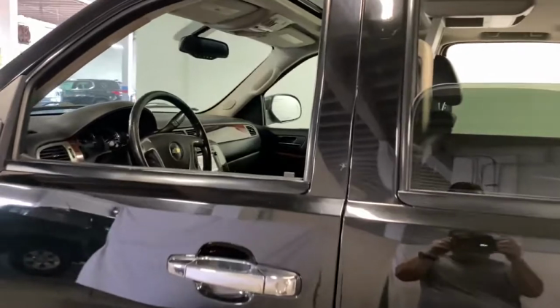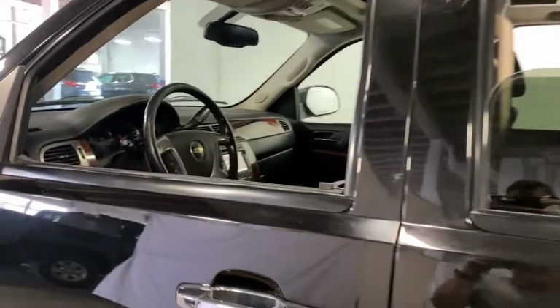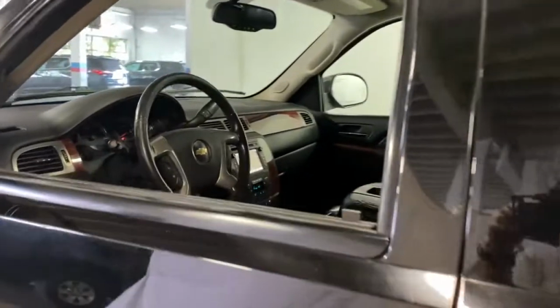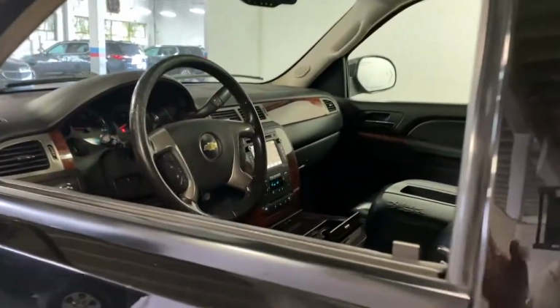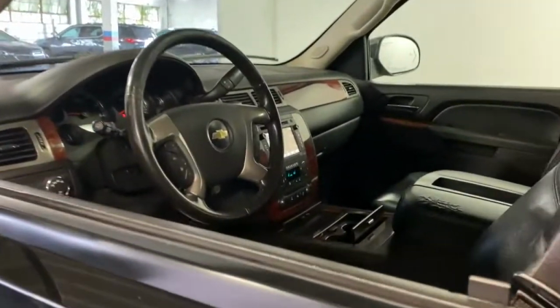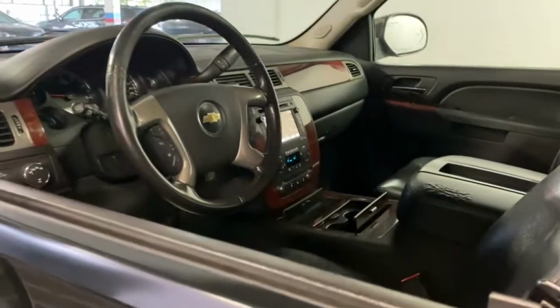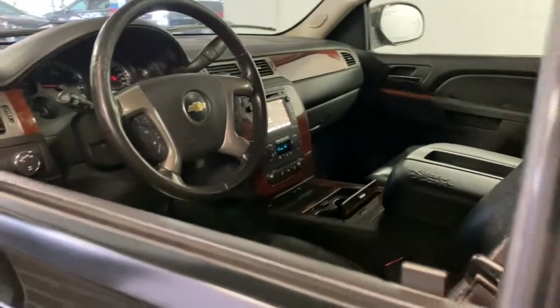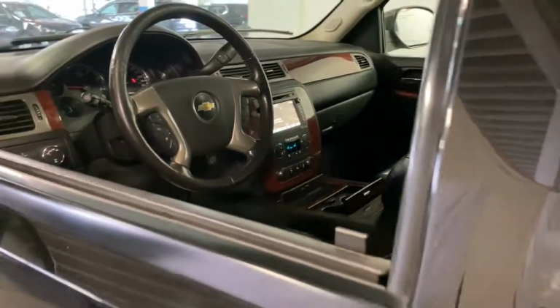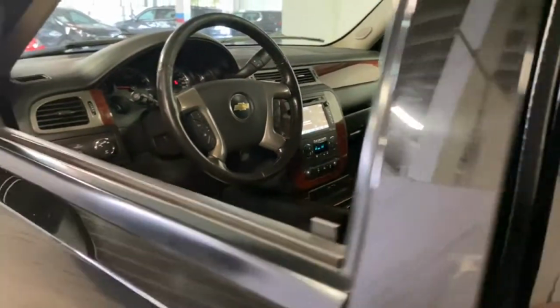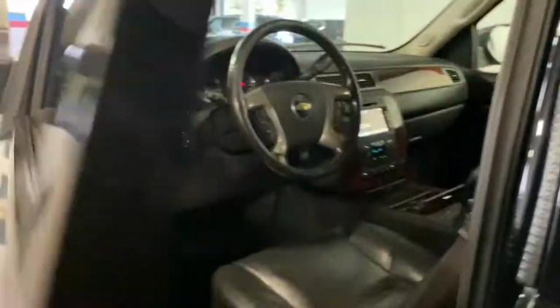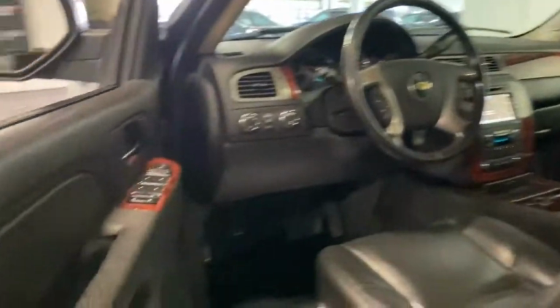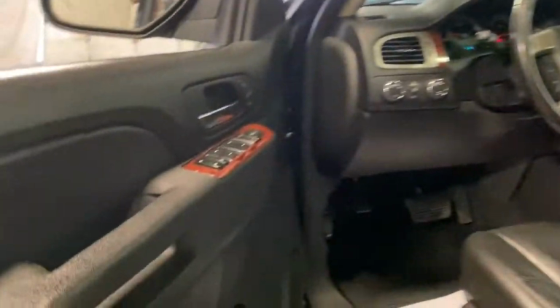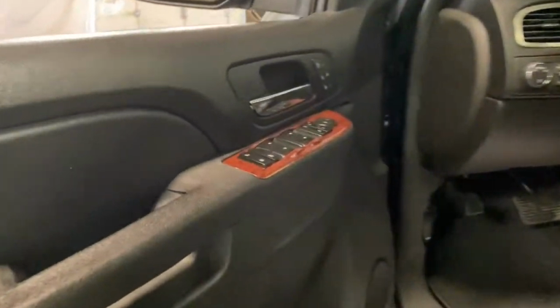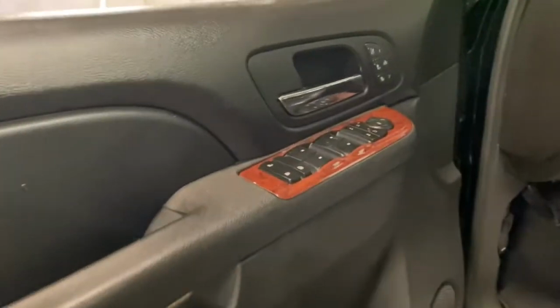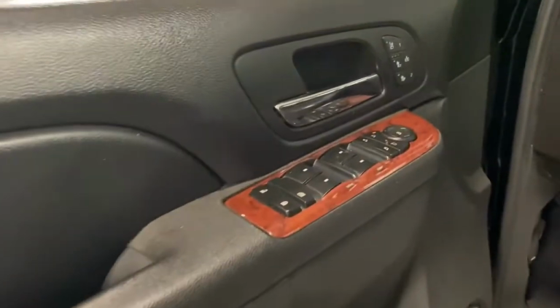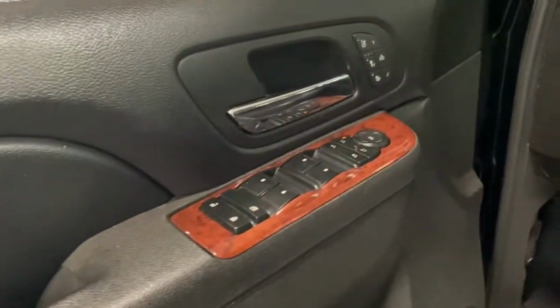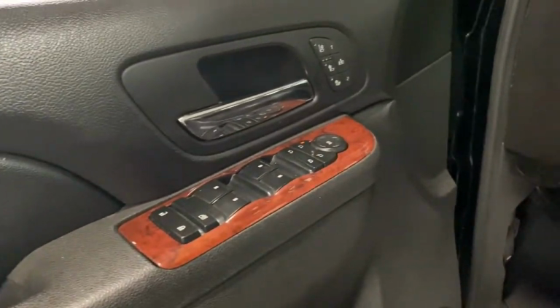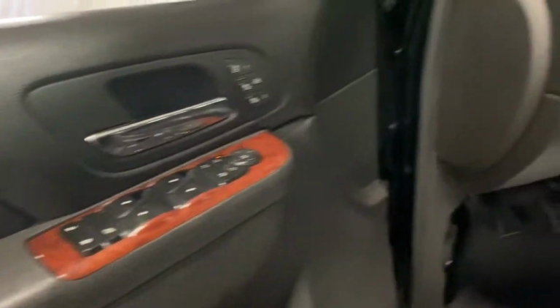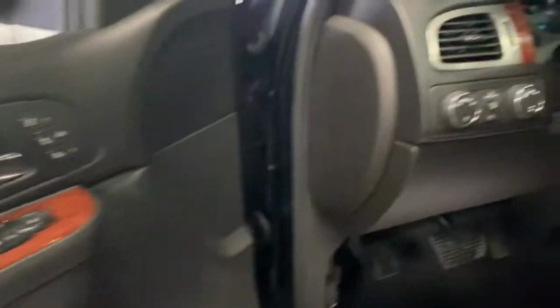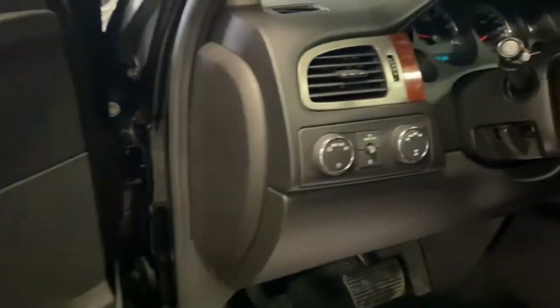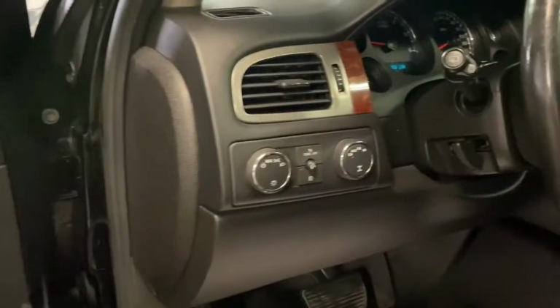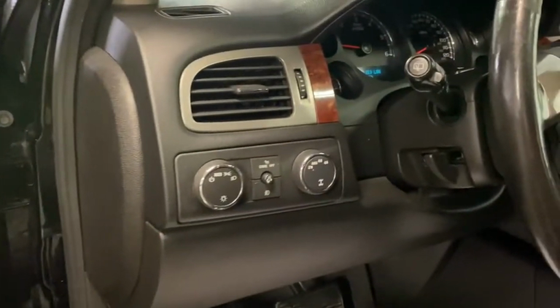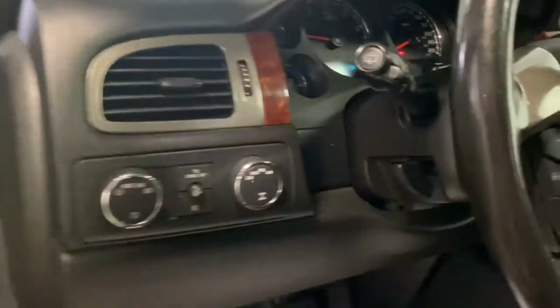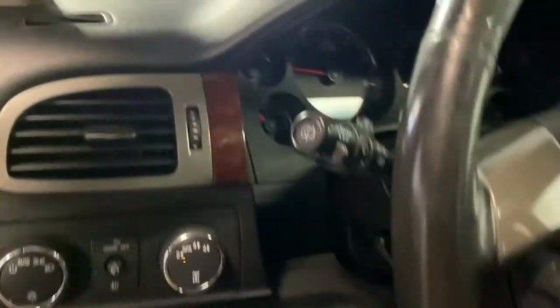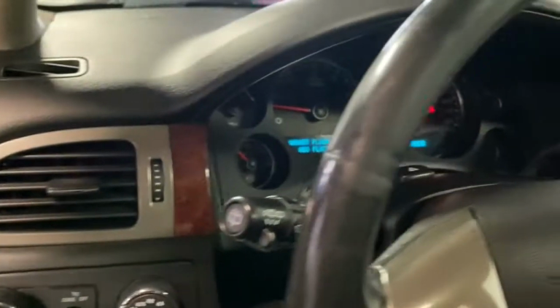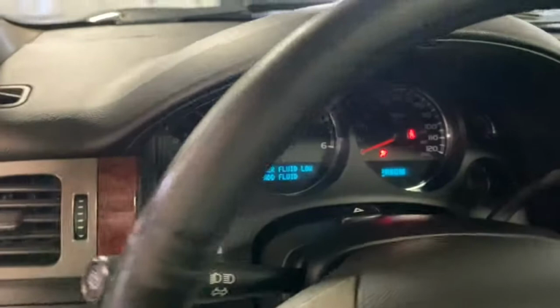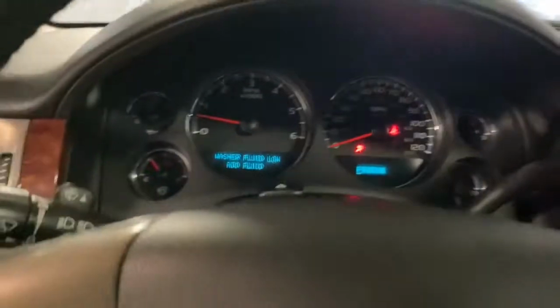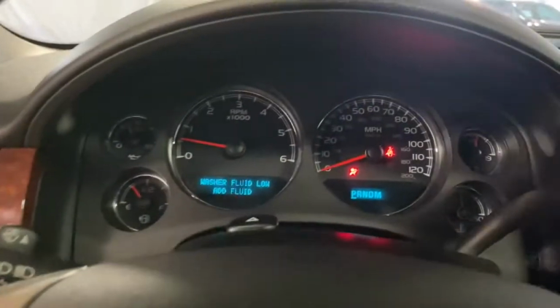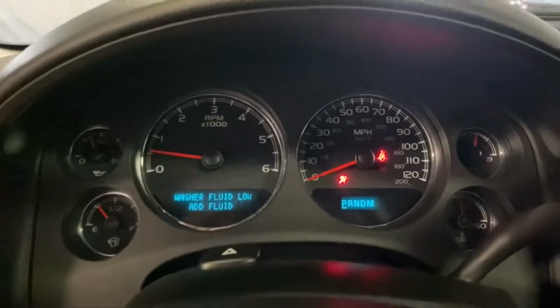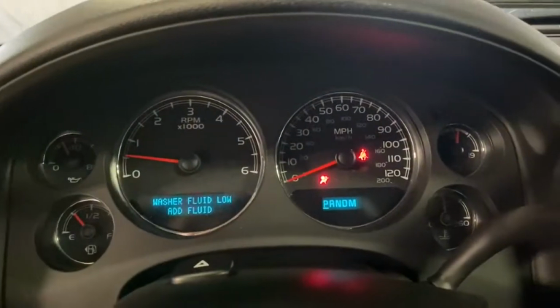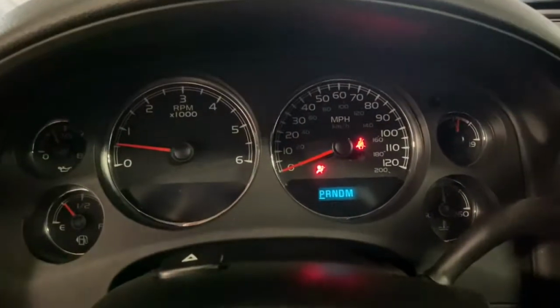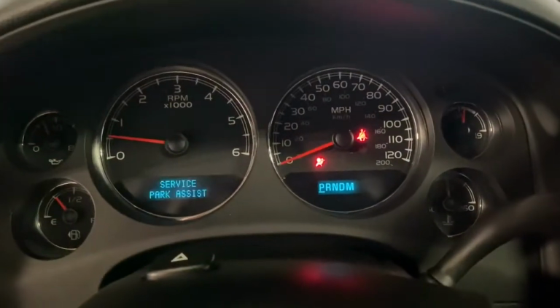The Chevrolet Tahoe — the full-size SUV that has the space, power, amenities, and technology you need to tackle a challenge in comfort and style. These are just some of the great options this vehicle comes with.